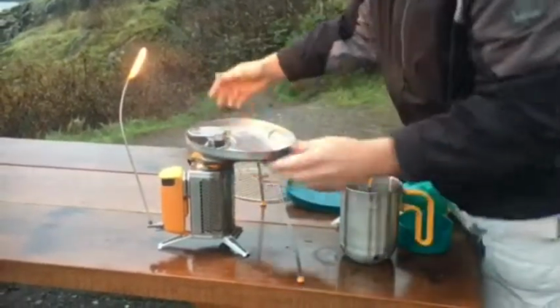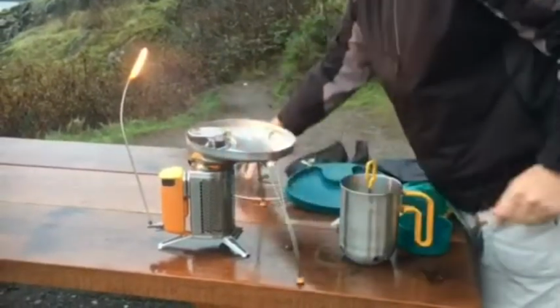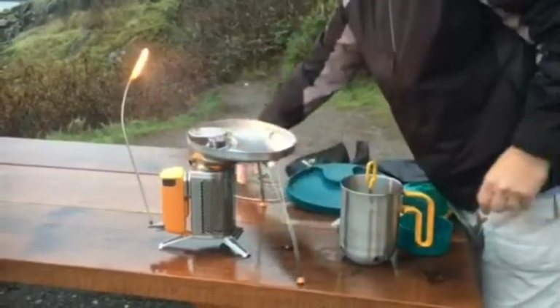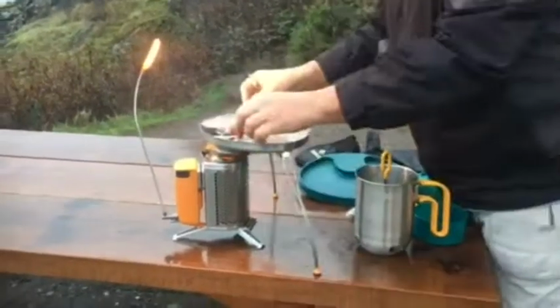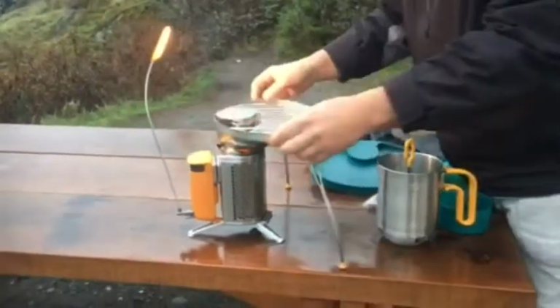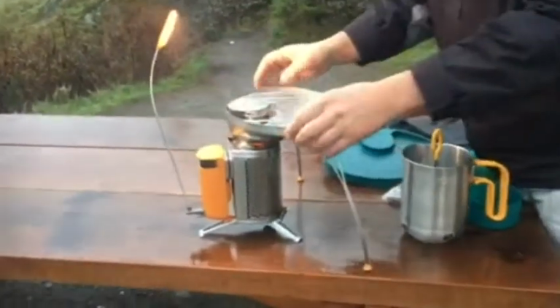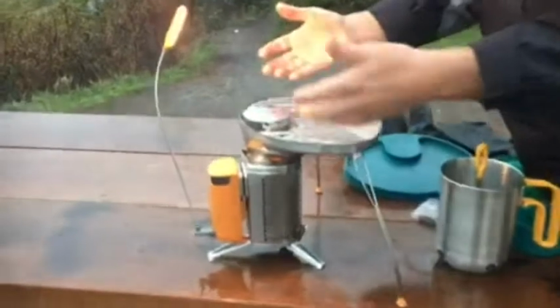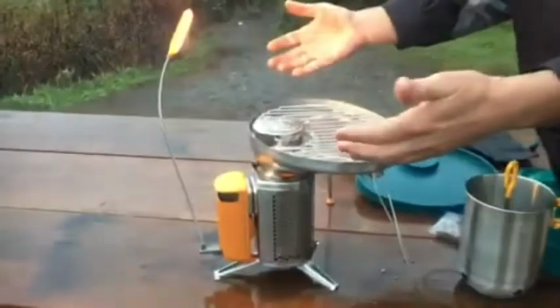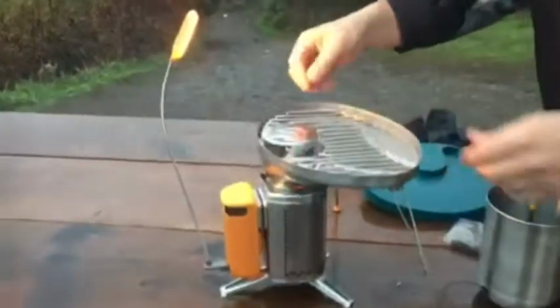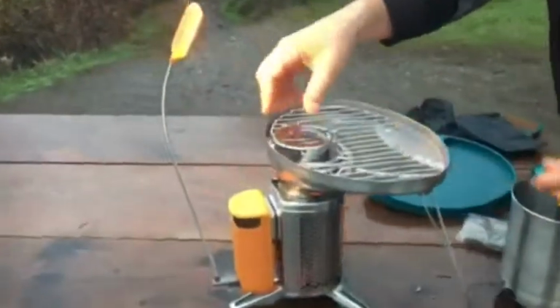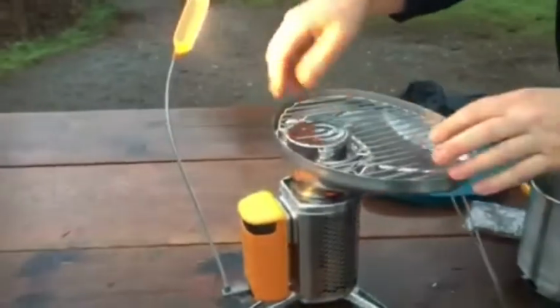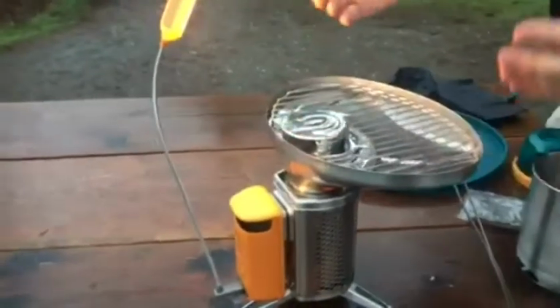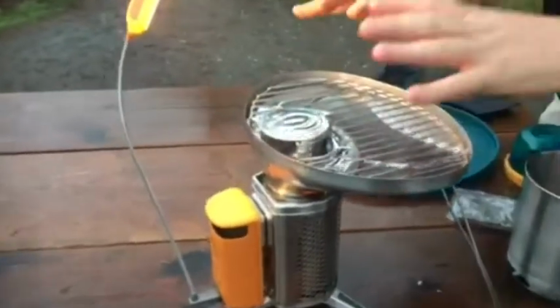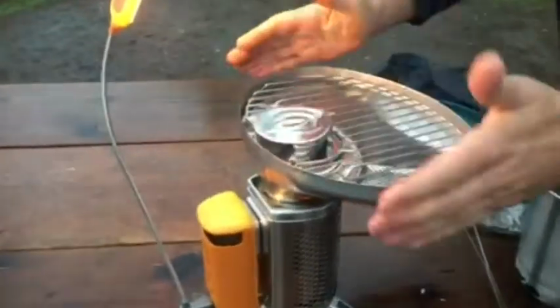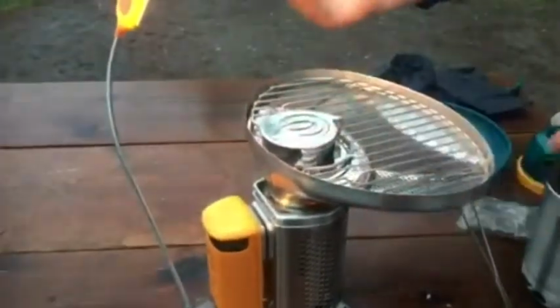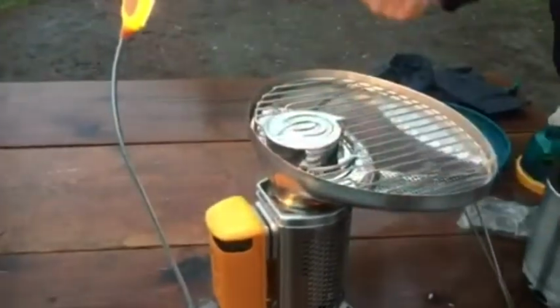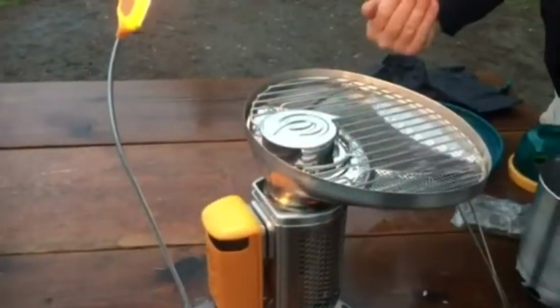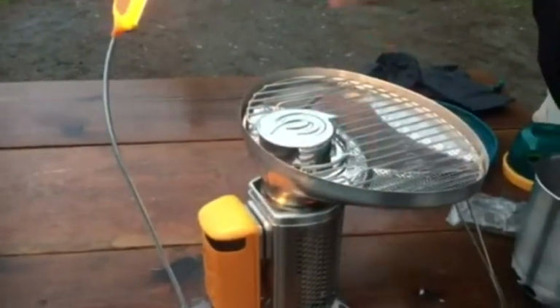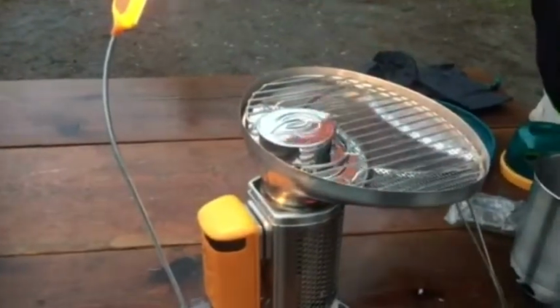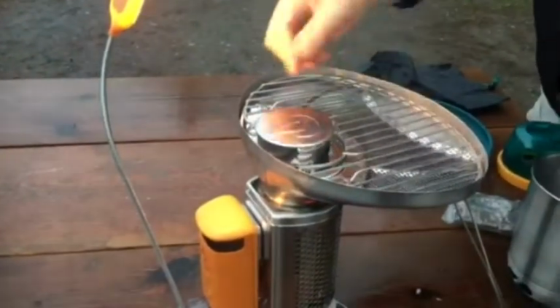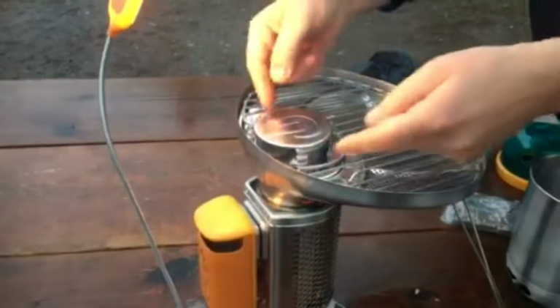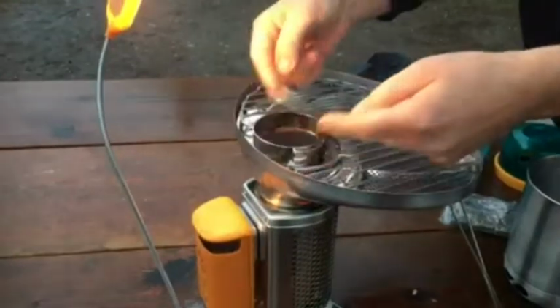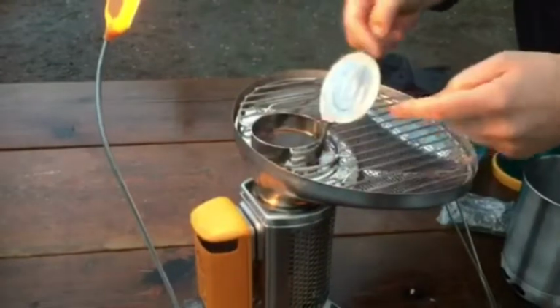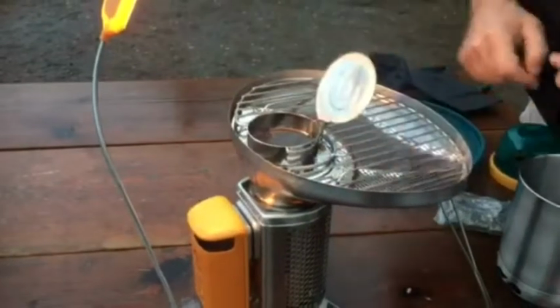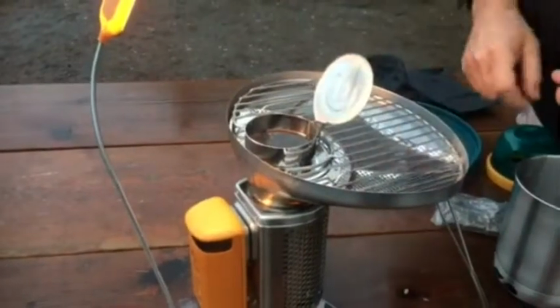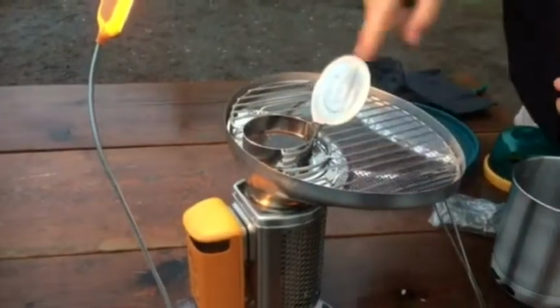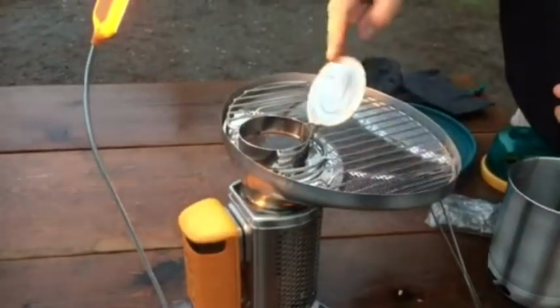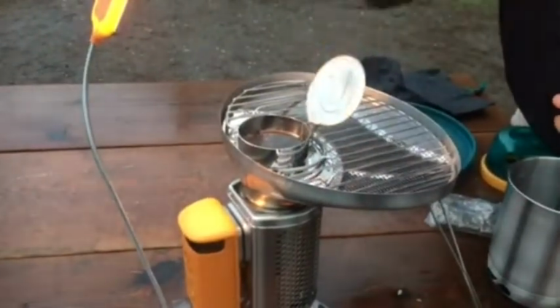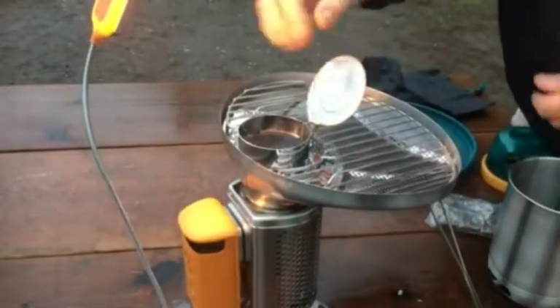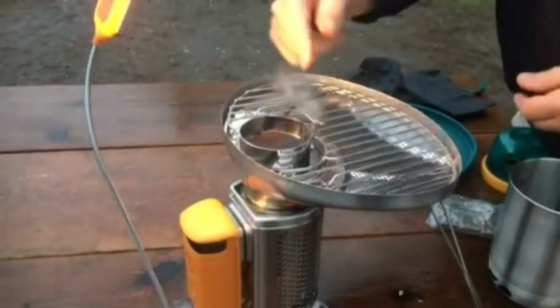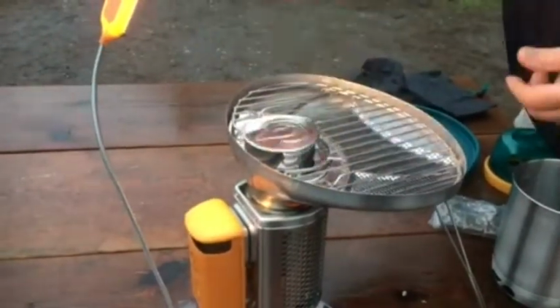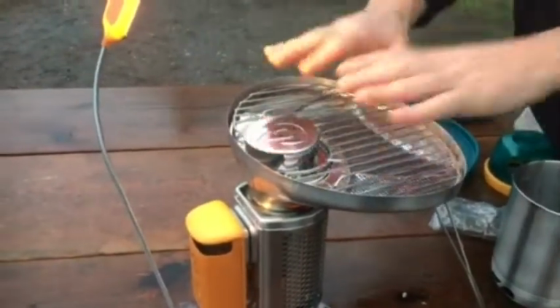You can also set your grill up on top — throw on your meat, or if you're vegetarian, throw on some vegetables. You're good to go. And you don't even have to take this off to add more fuel; just open this area here, throw in fuel, and close it back up.